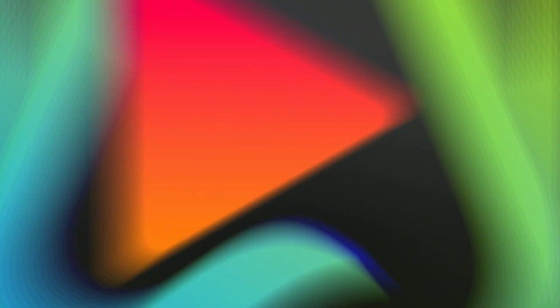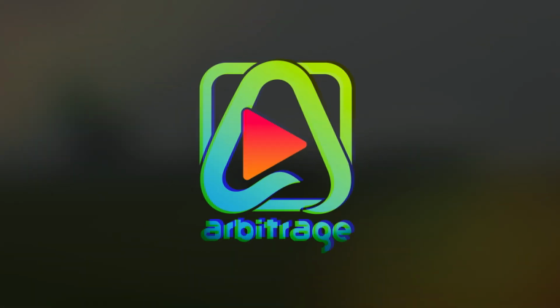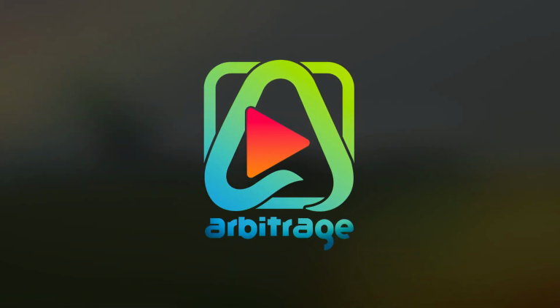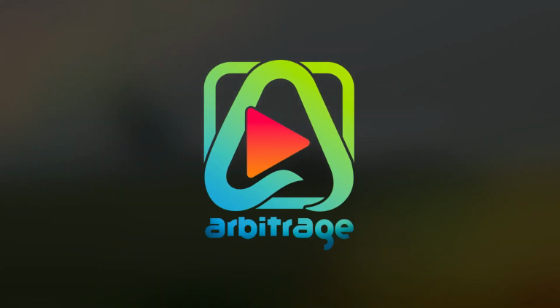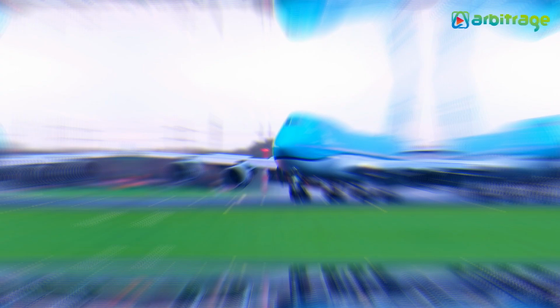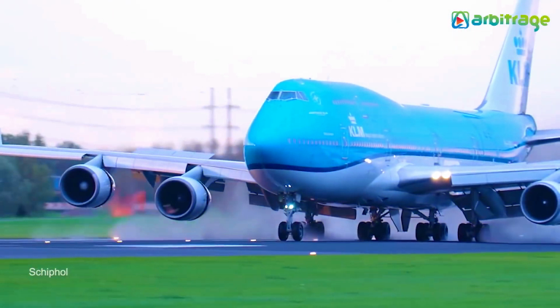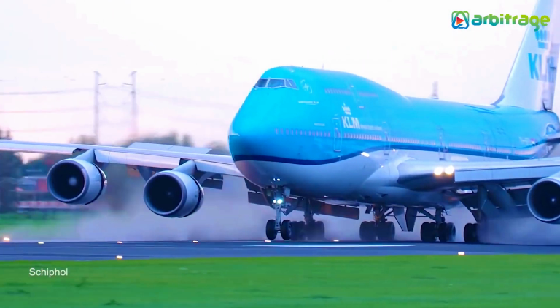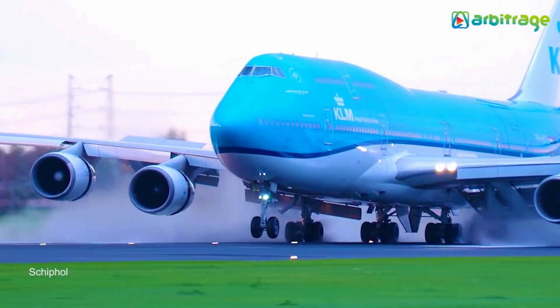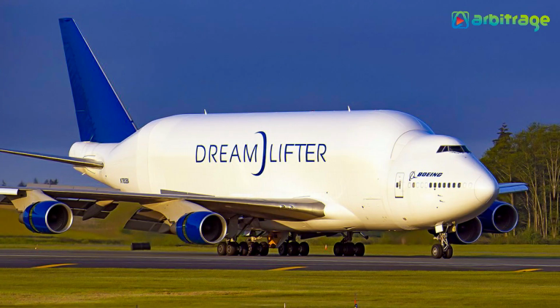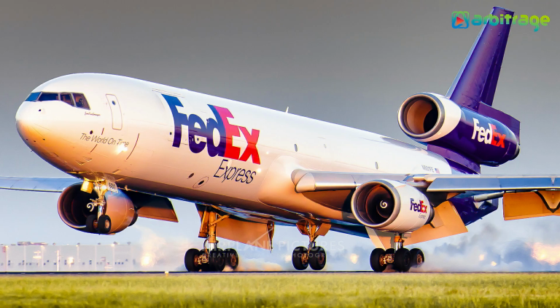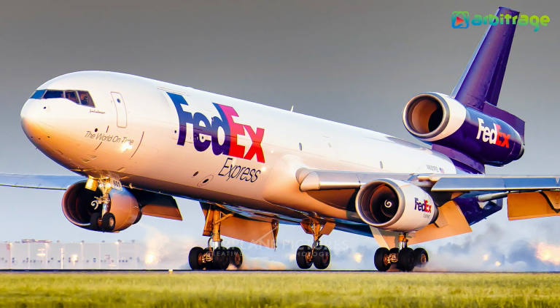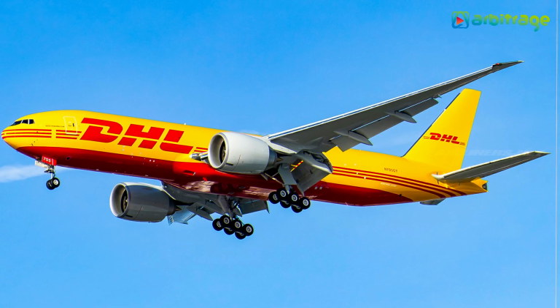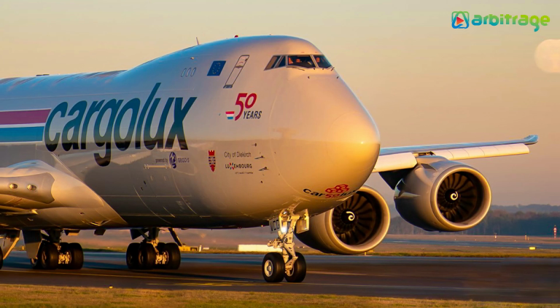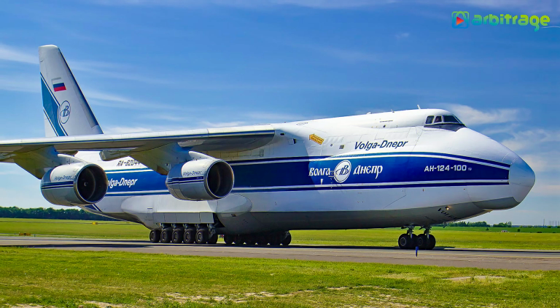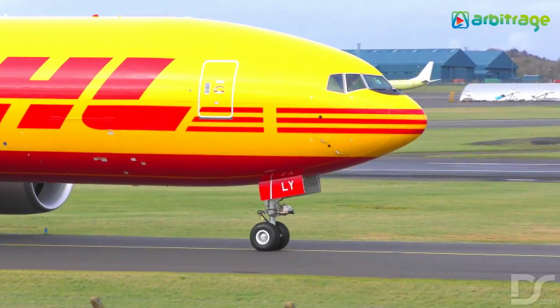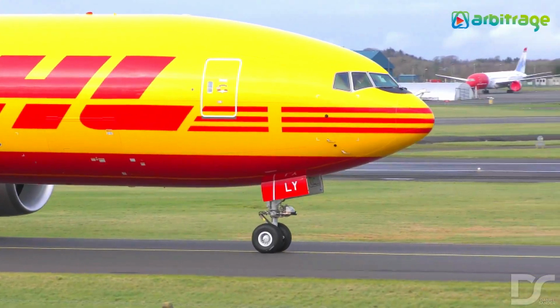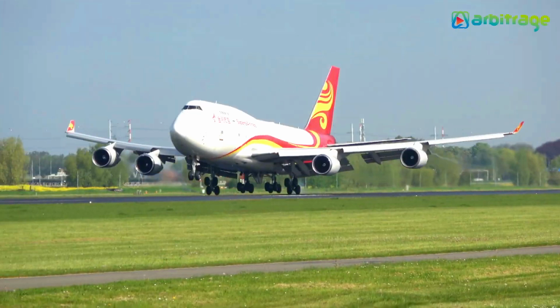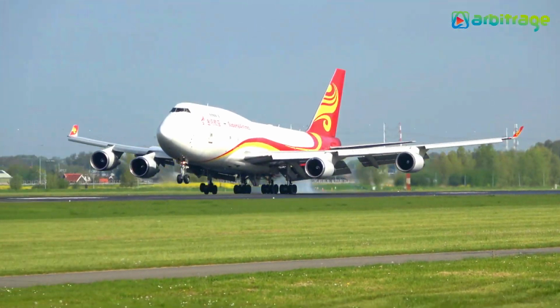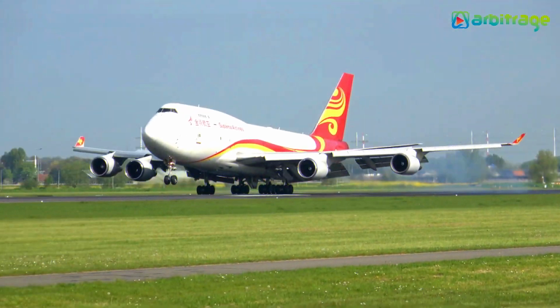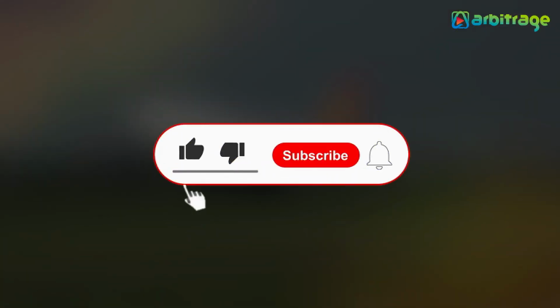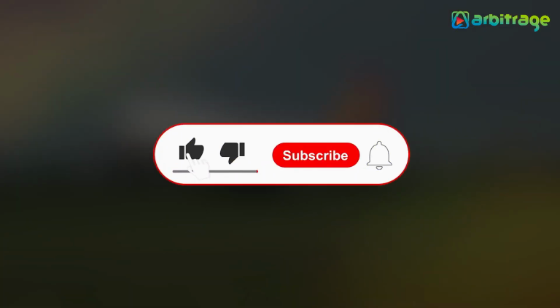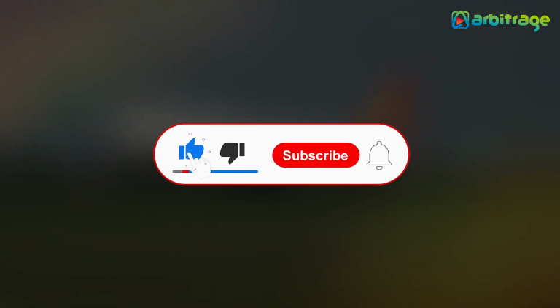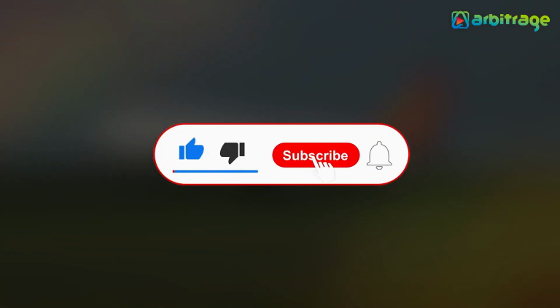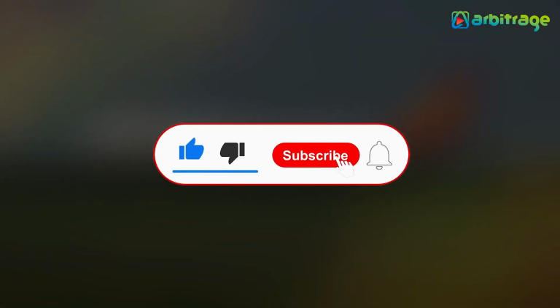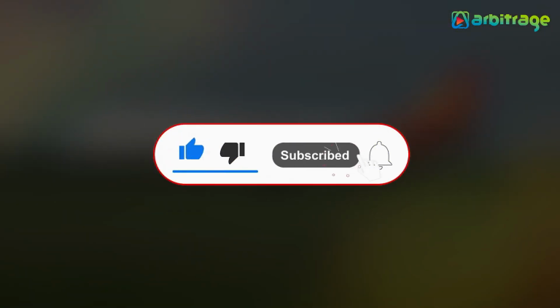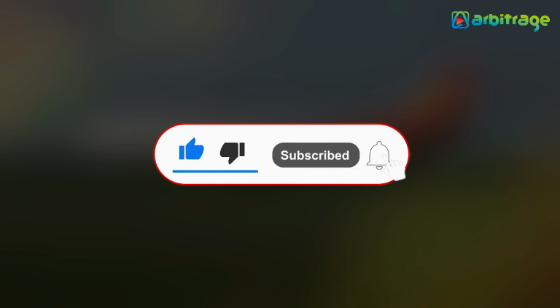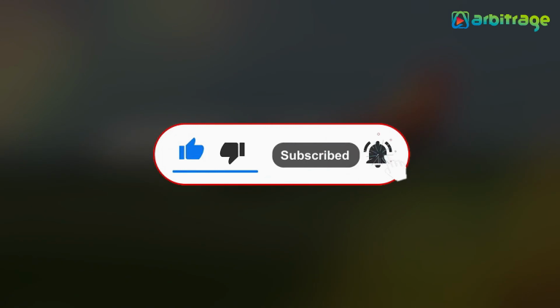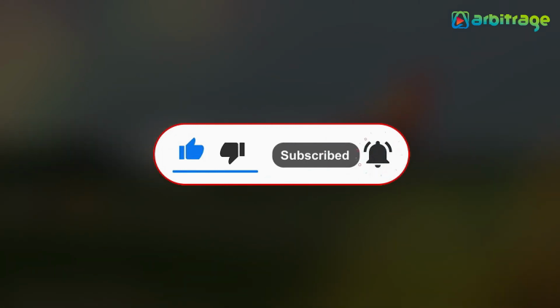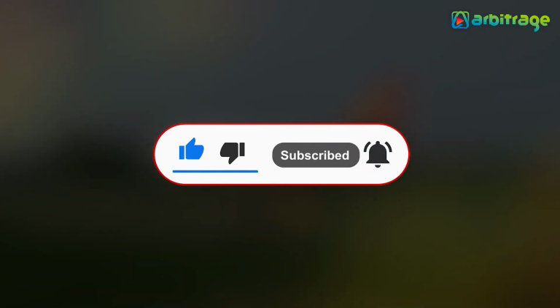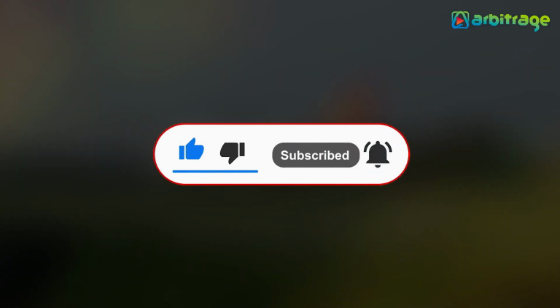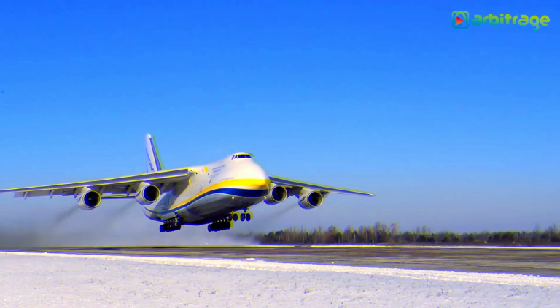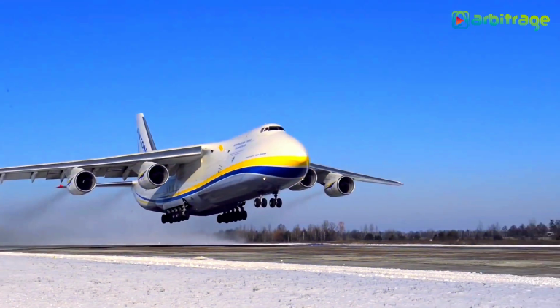Welcome back to our channel. Let's take a look into the list of top 5 biggest cargo planes in the world. Before we start, don't forget to give this video a thumbs up, subscribe to the channel, and press the bell icon so you never miss any upcoming videos. Let's begin.